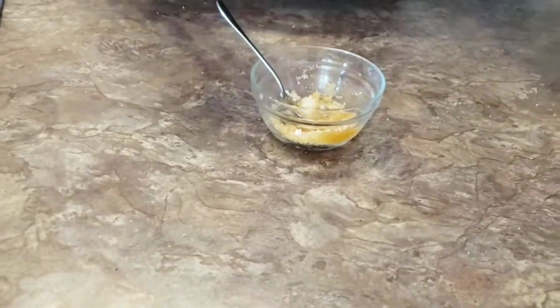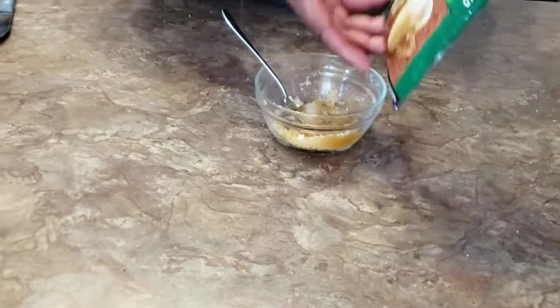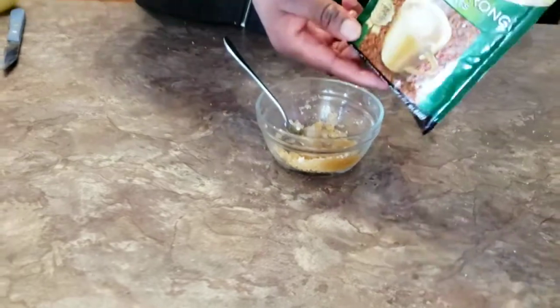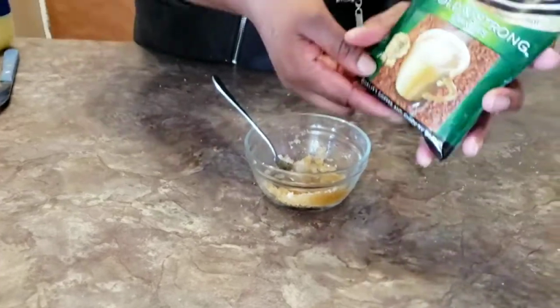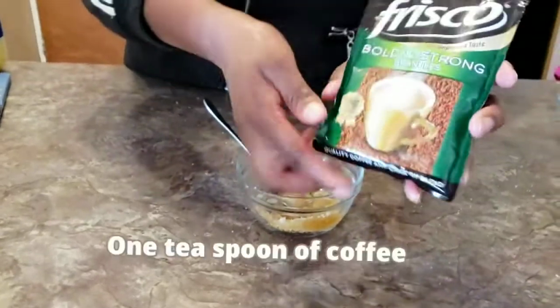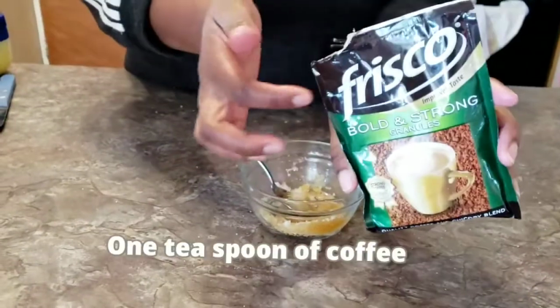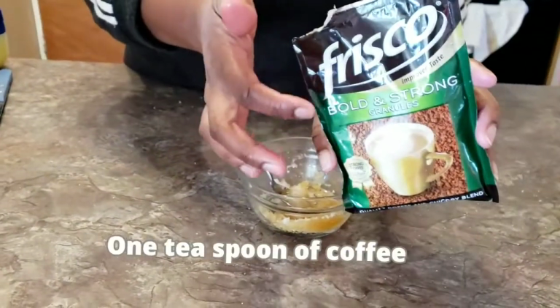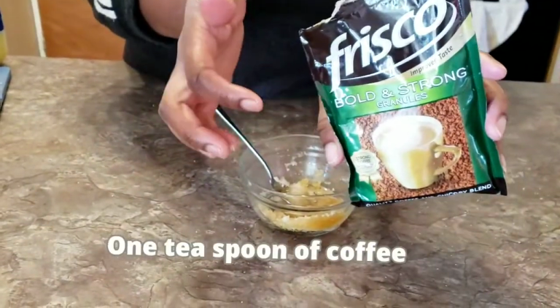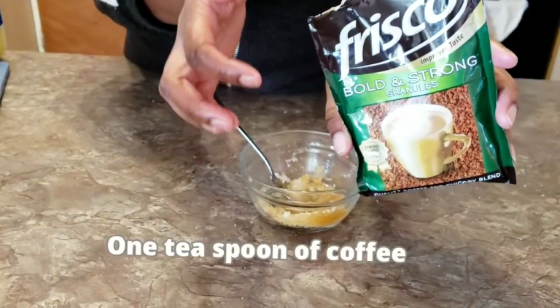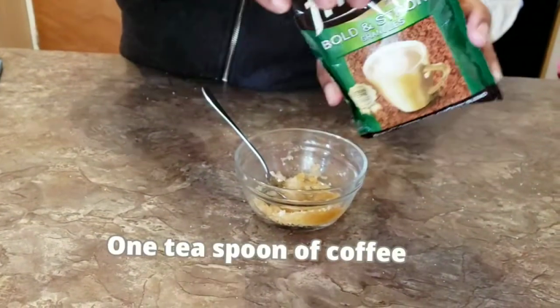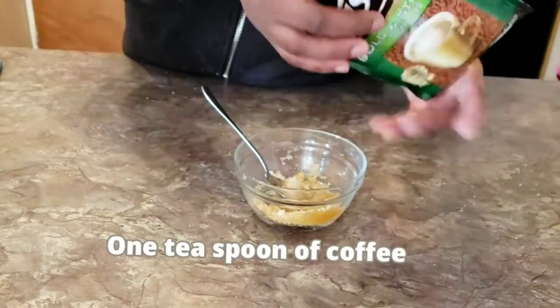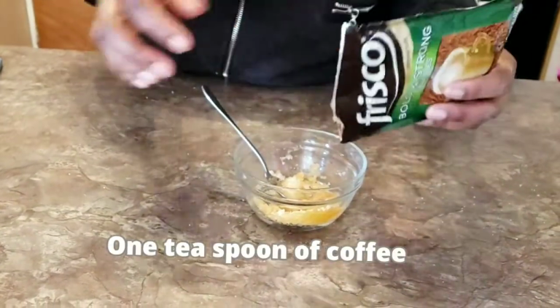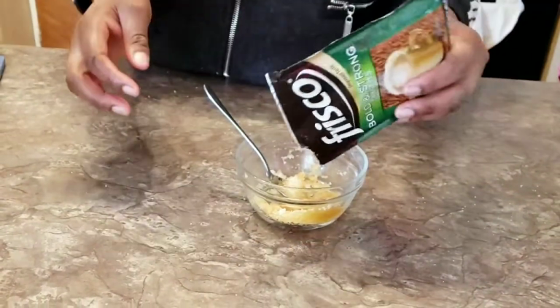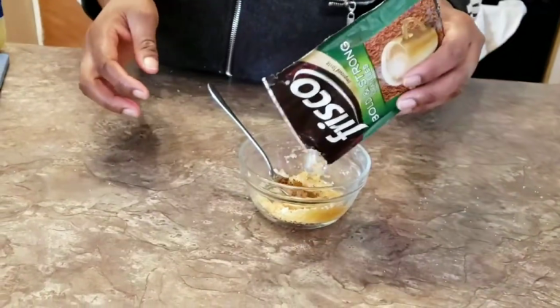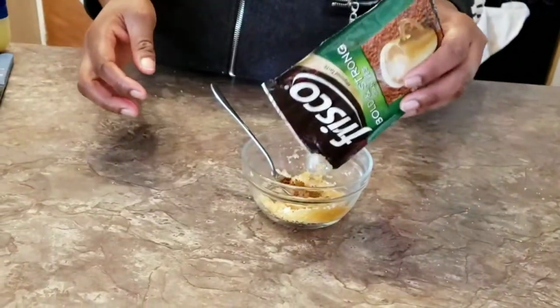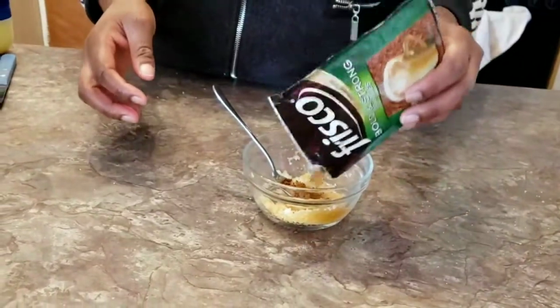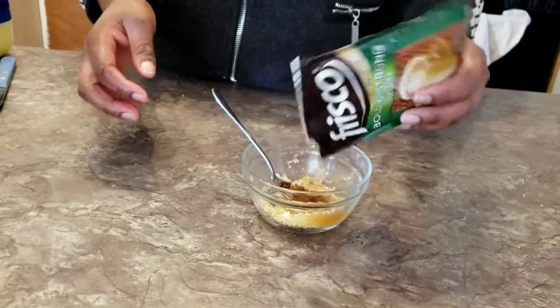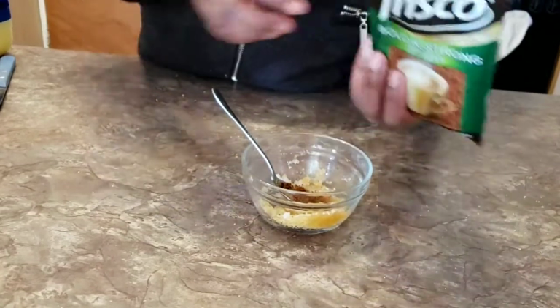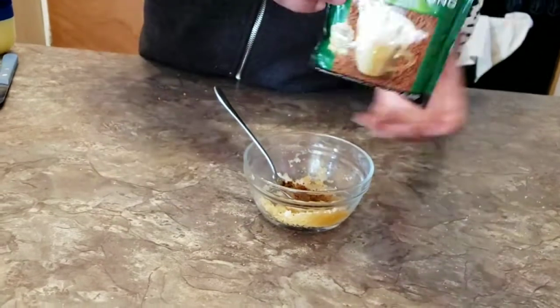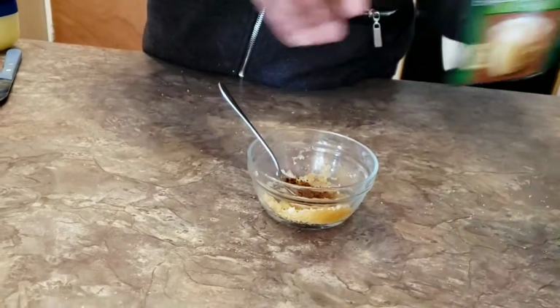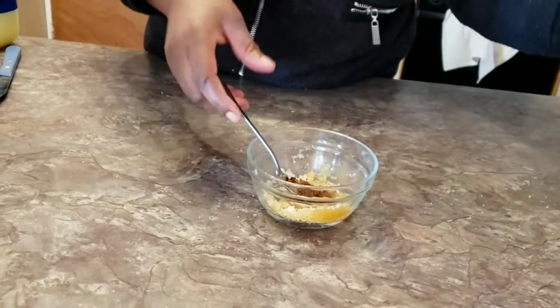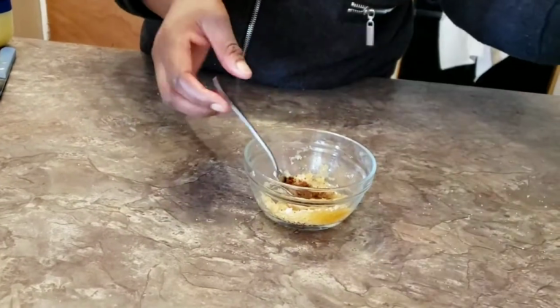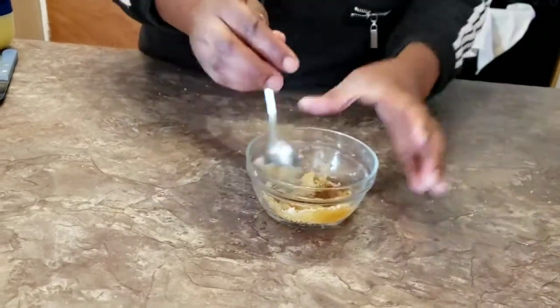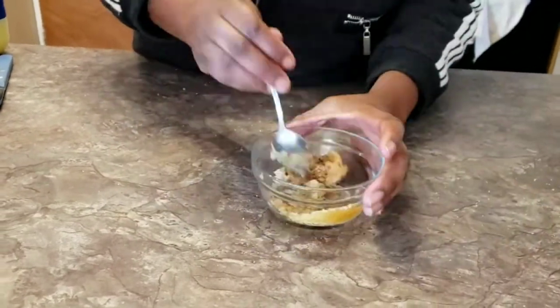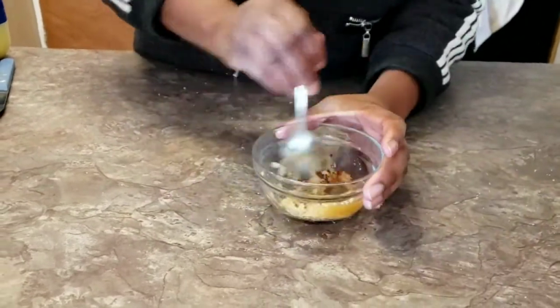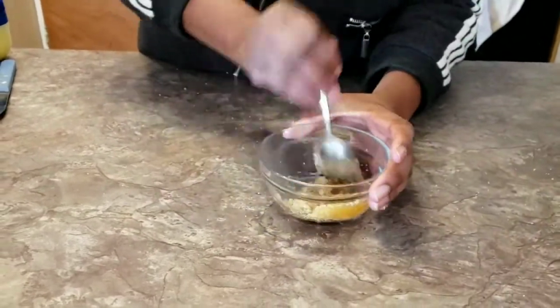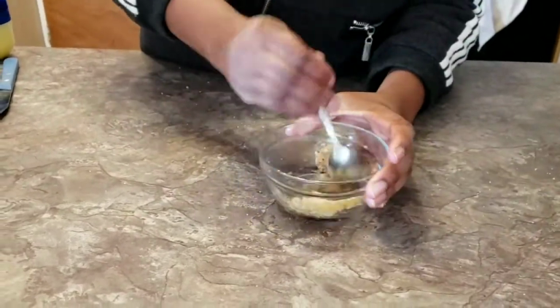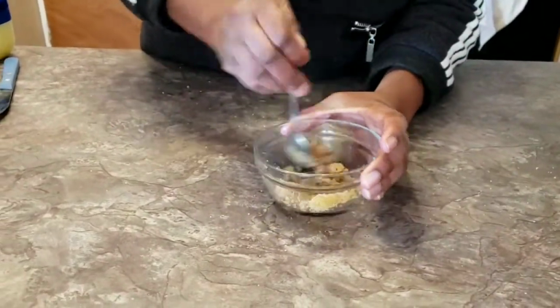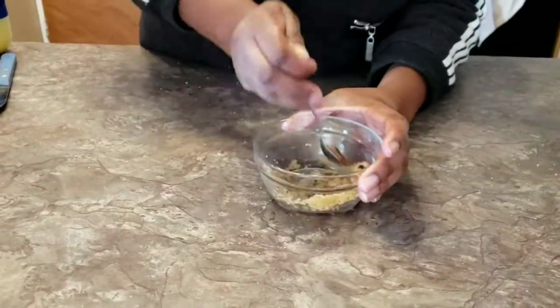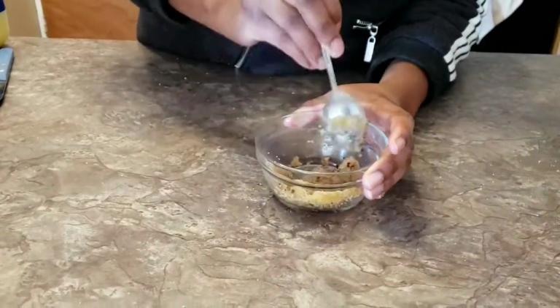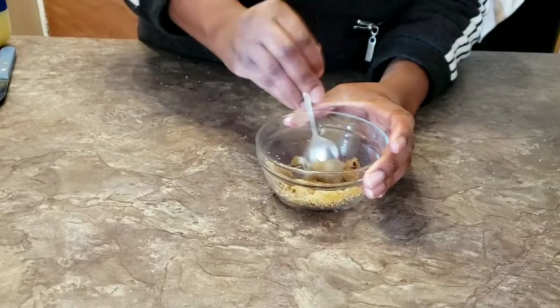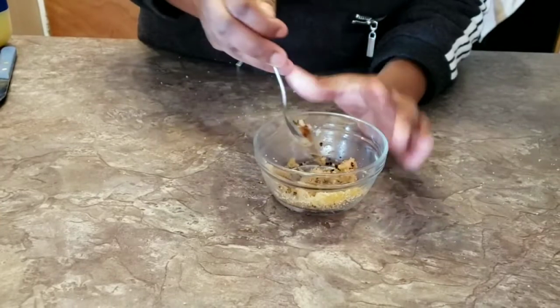Then you add coffee. These are all the ingredients that I've already poured and mixed. I did this small amount because I do this every time to reduce my dark knuckles and elbows.